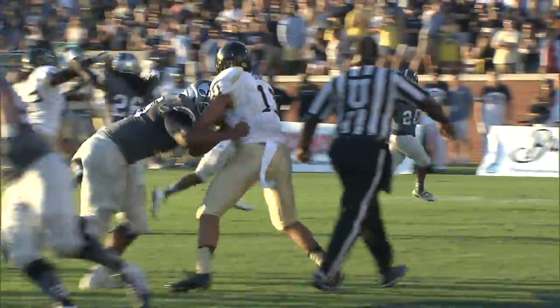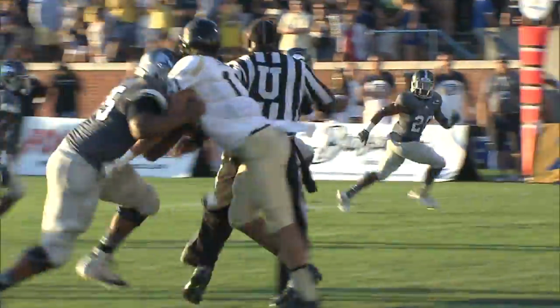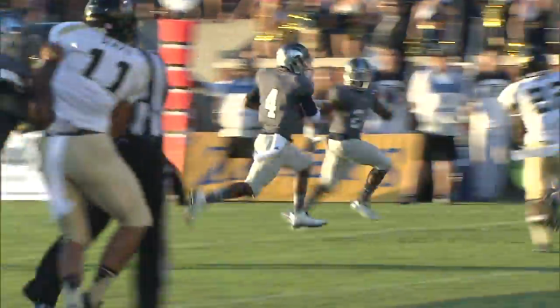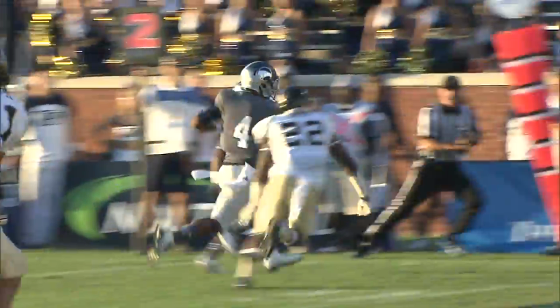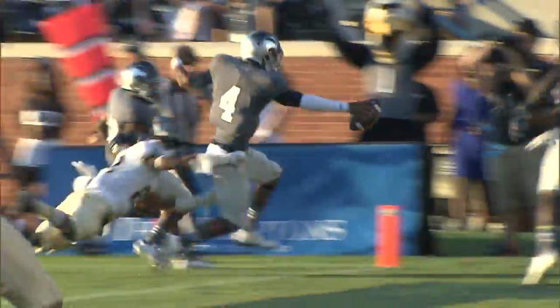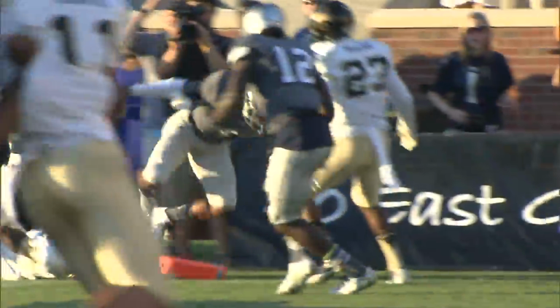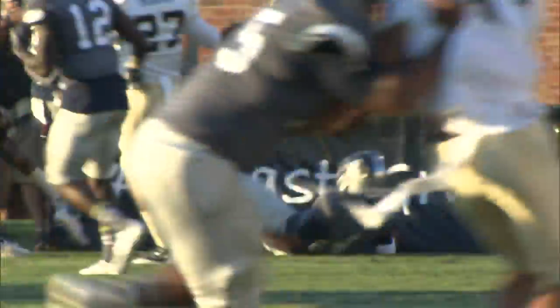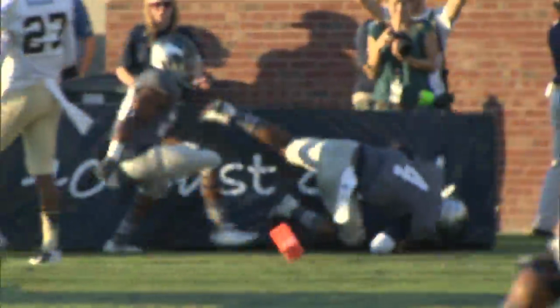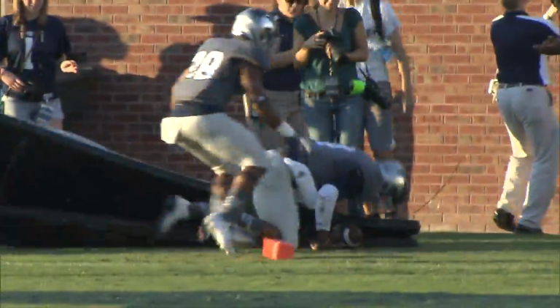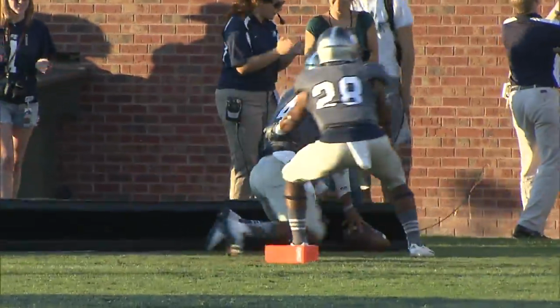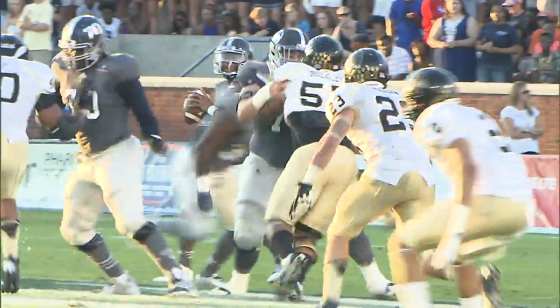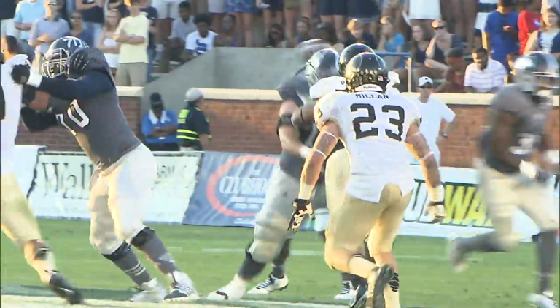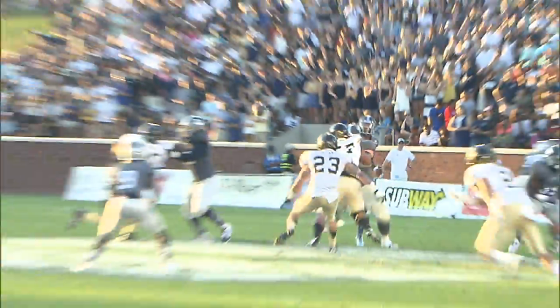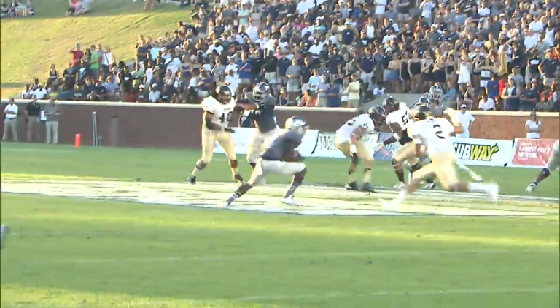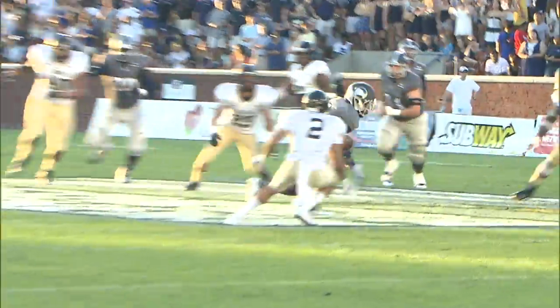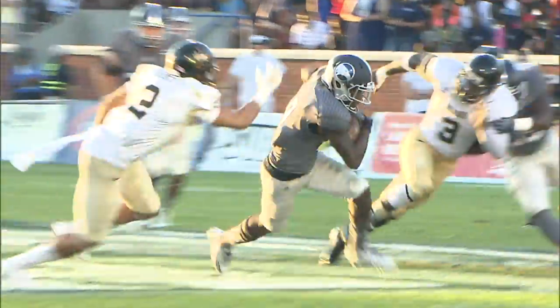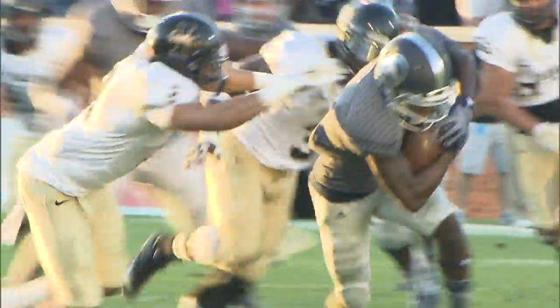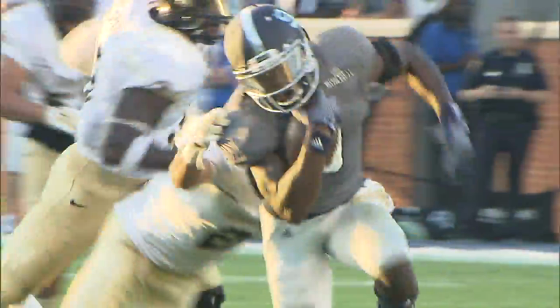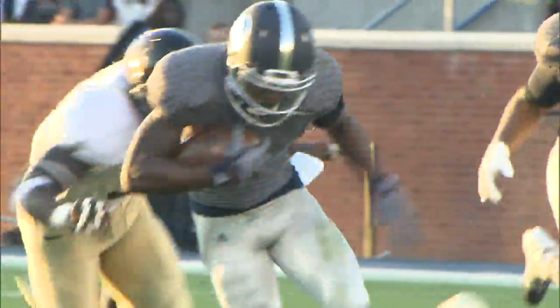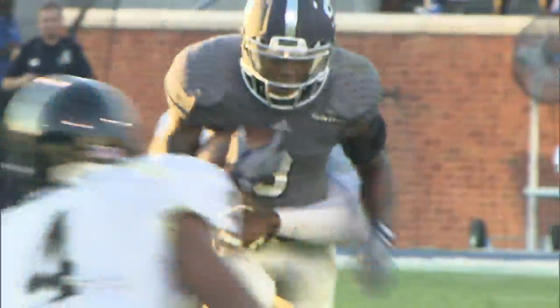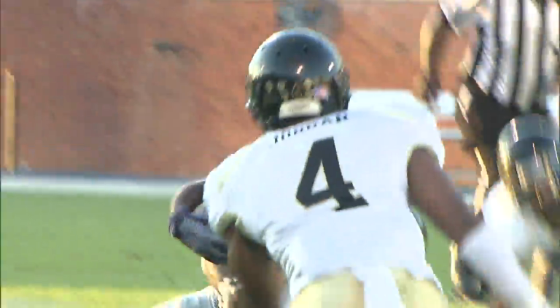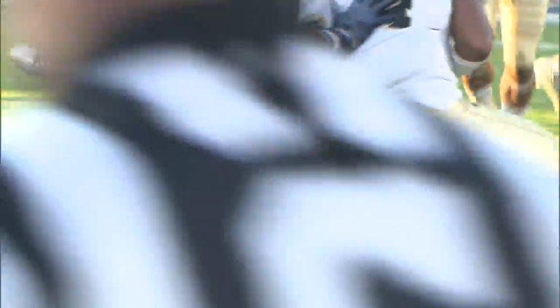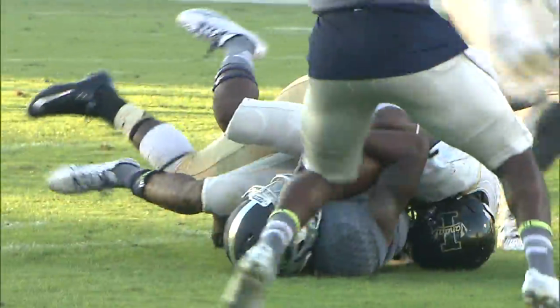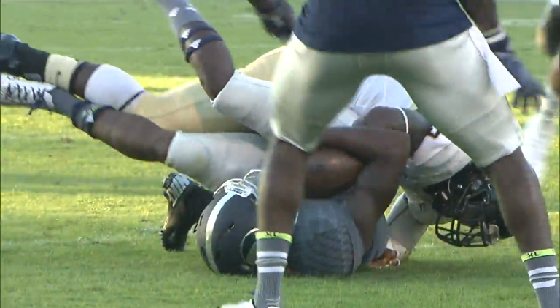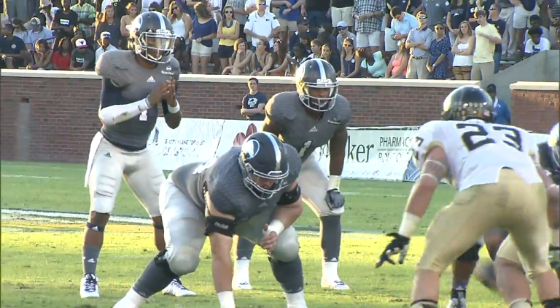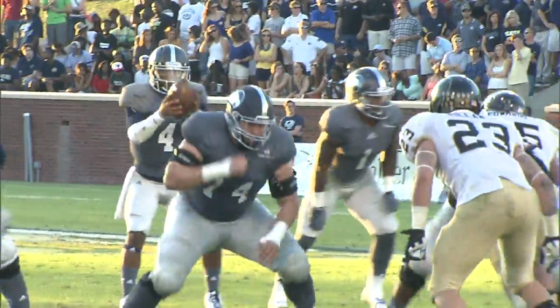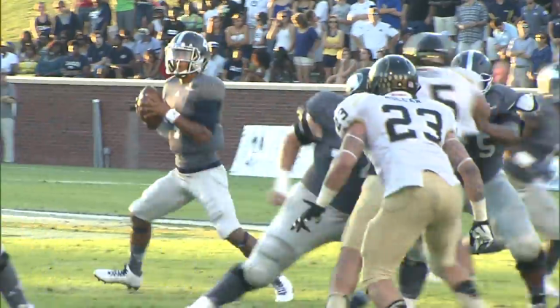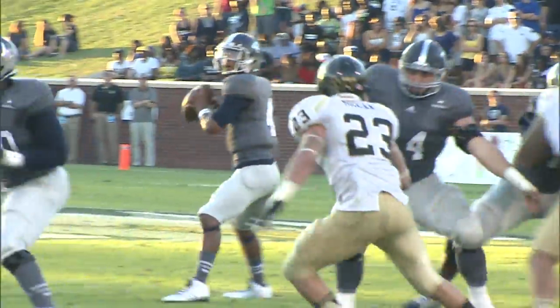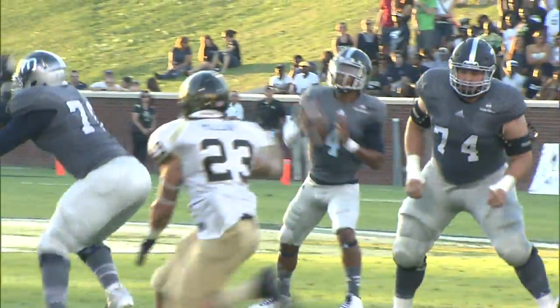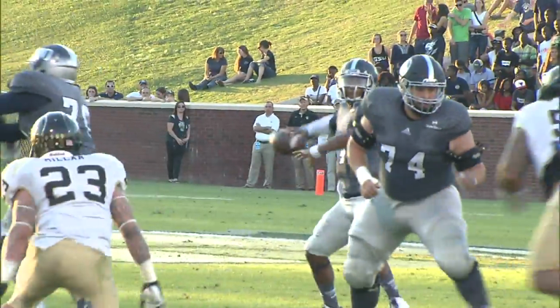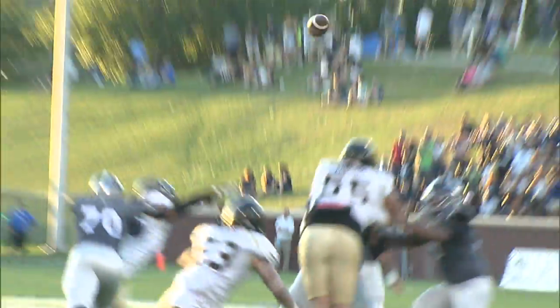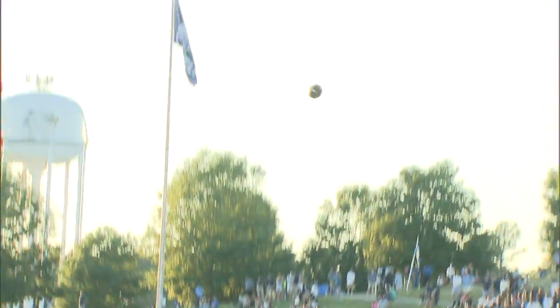Ellison then throws and finds Zach Walker for 19 yards down the middle. Then Ellison goes to the air again, pump fakes, and finds B.J. Johnson for the touchdown — though the point after fails. 13-3, Georgia Southern.